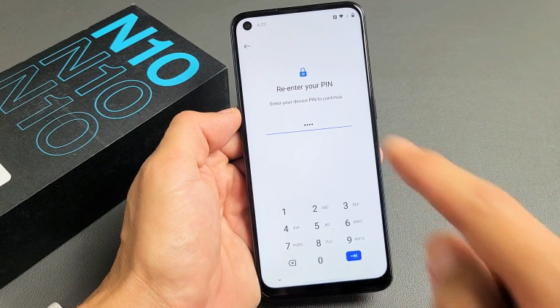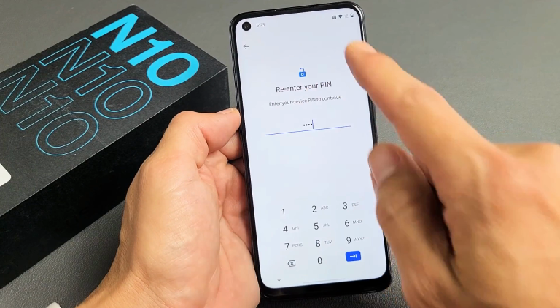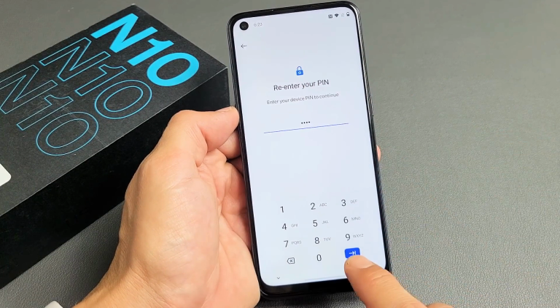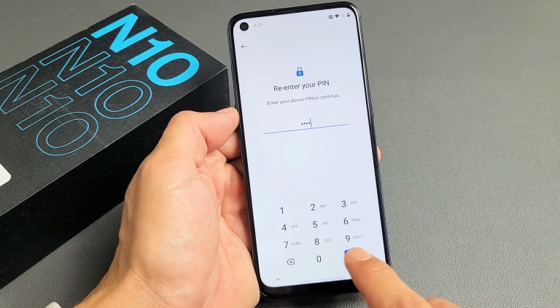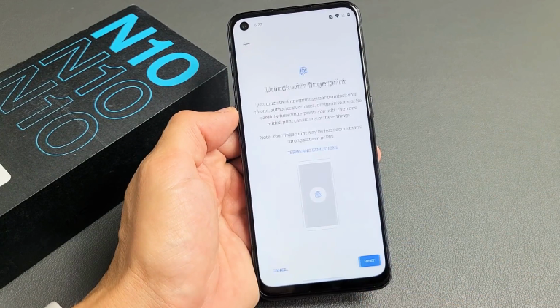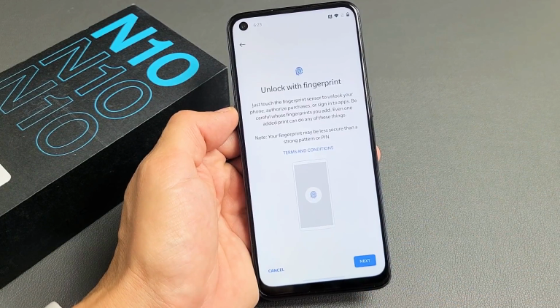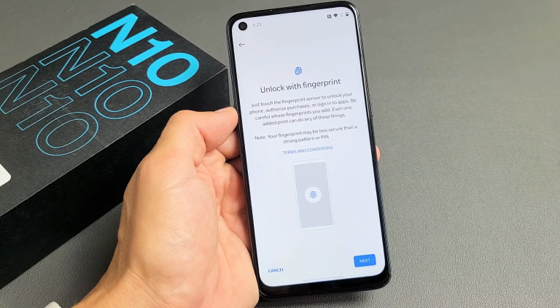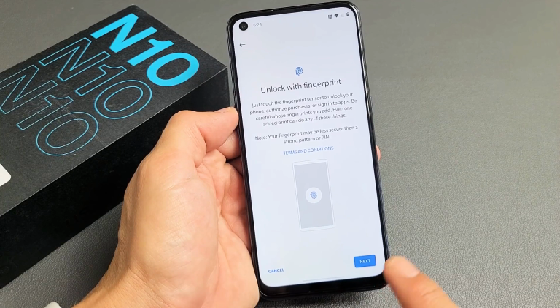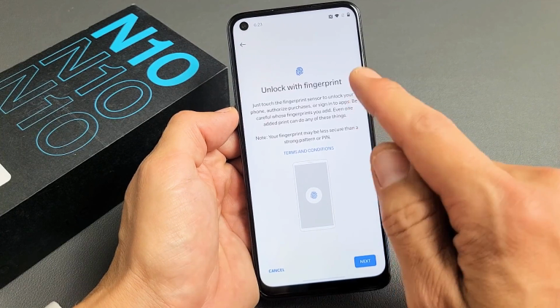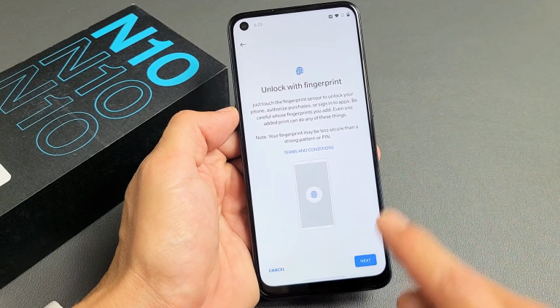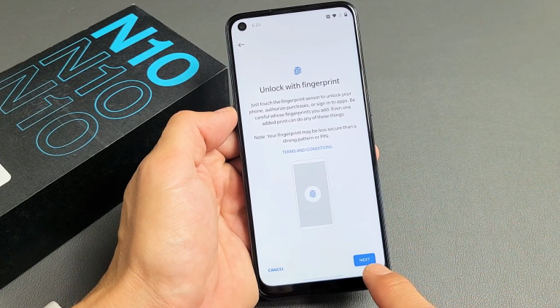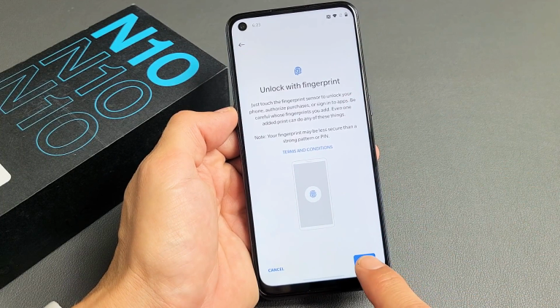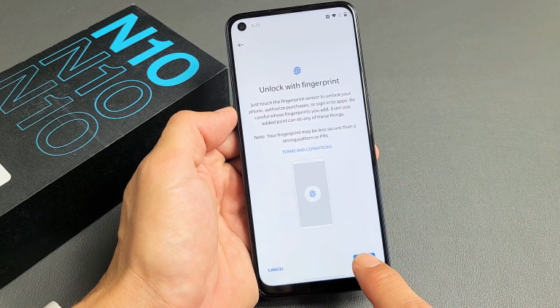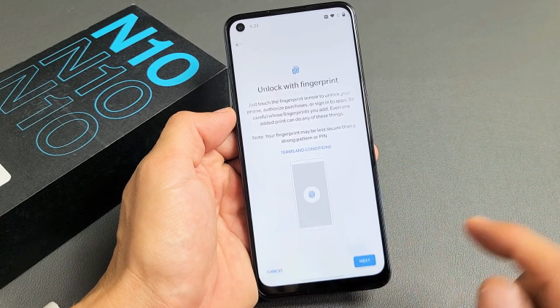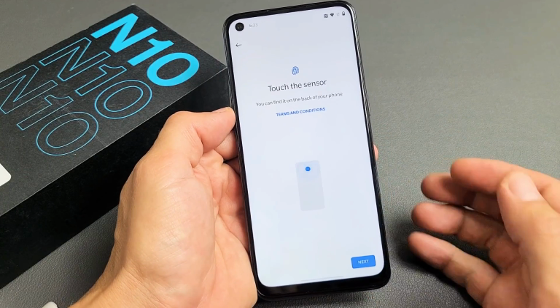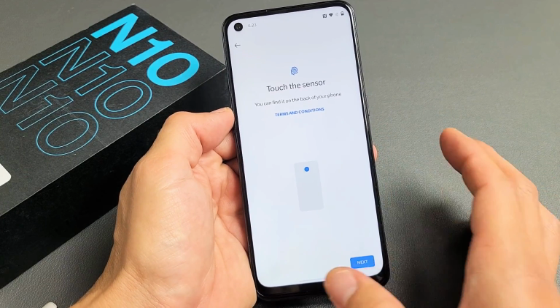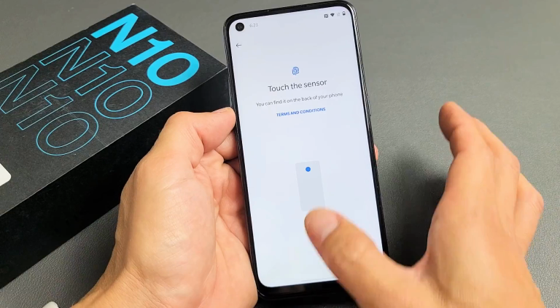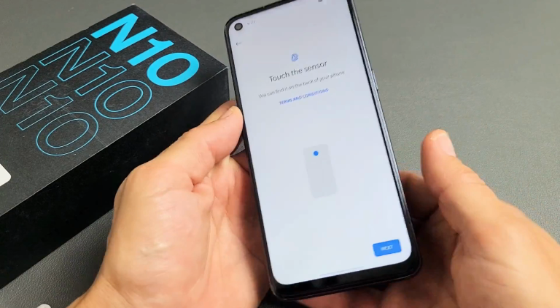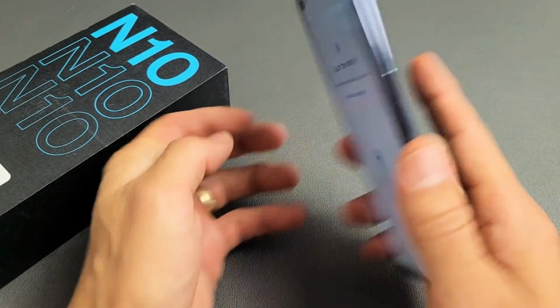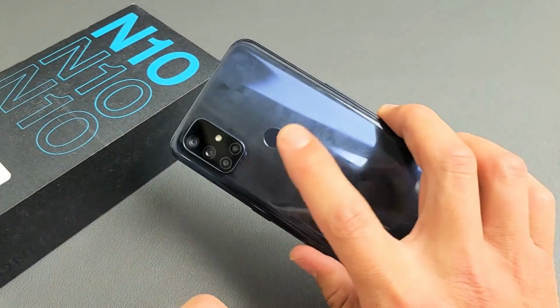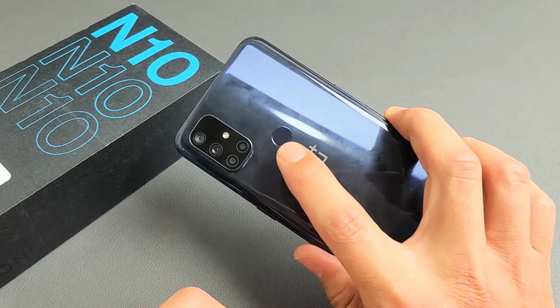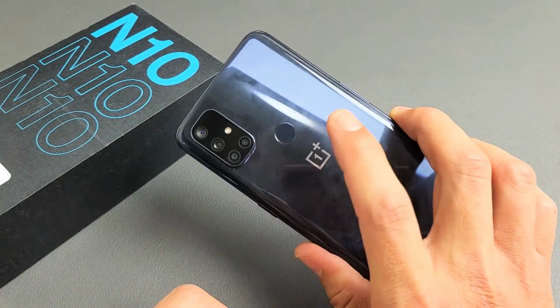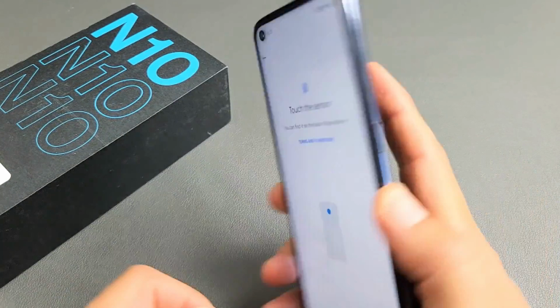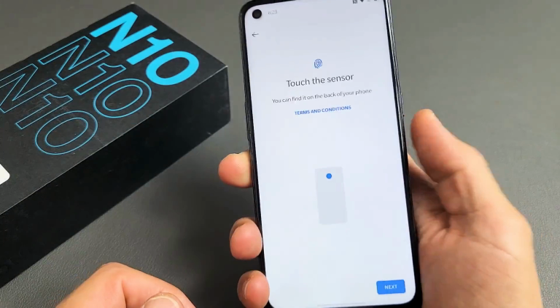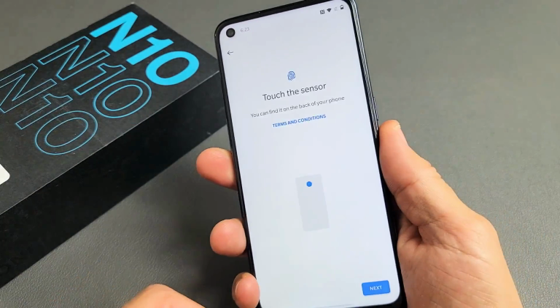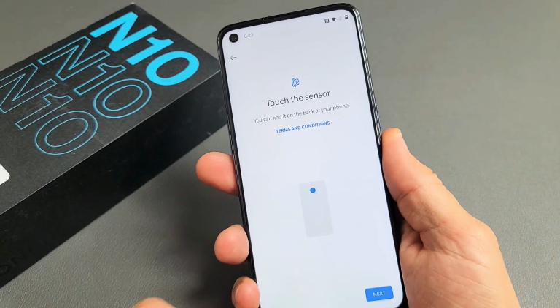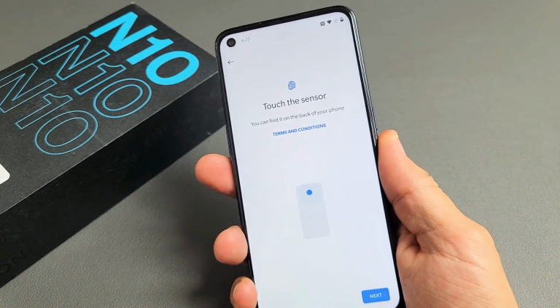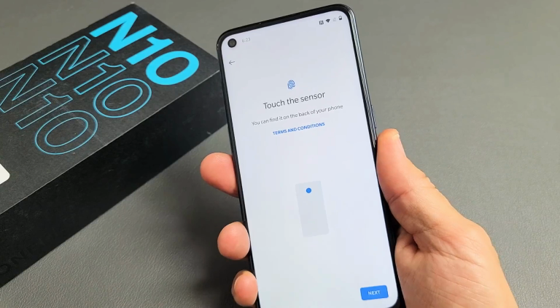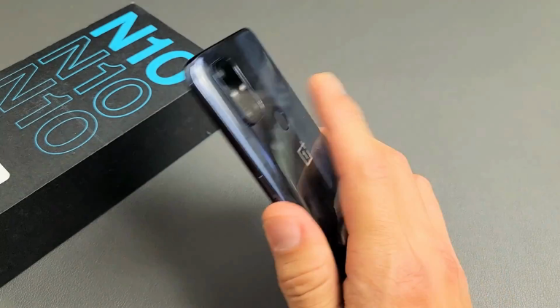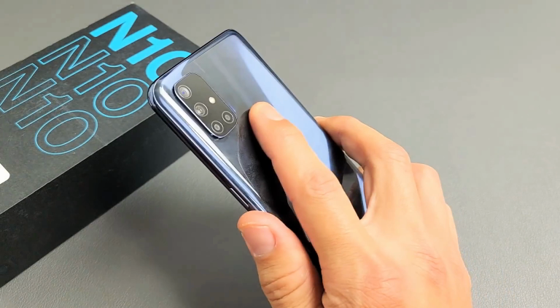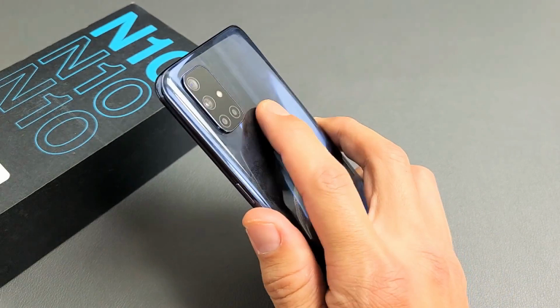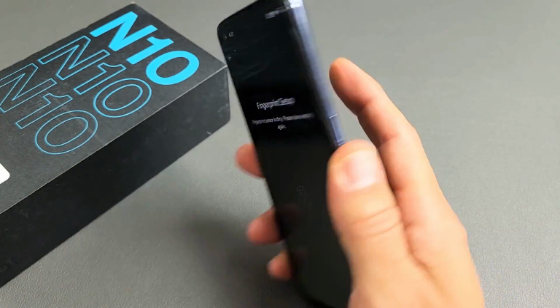I just put in my pin and tapped. Now it says 'Unlock with Fingerprint,' so we're going to tap Next right here. Note that your fingerprint sensor is not on the front — it's on the back where that little round thing is.